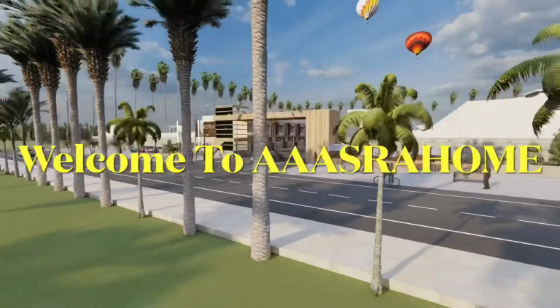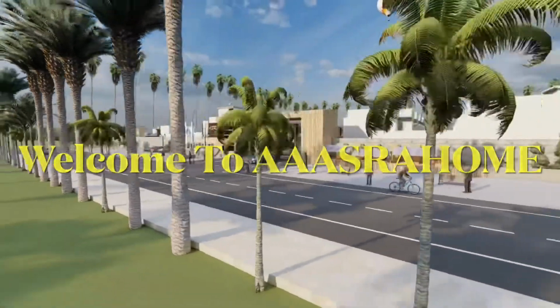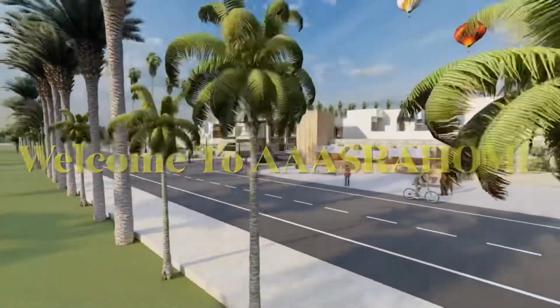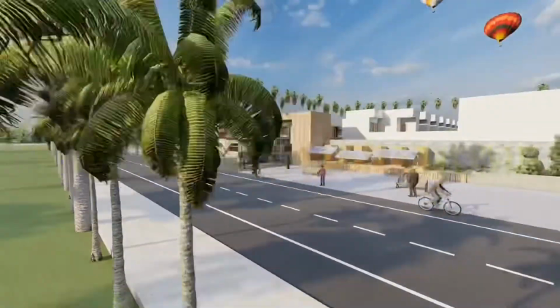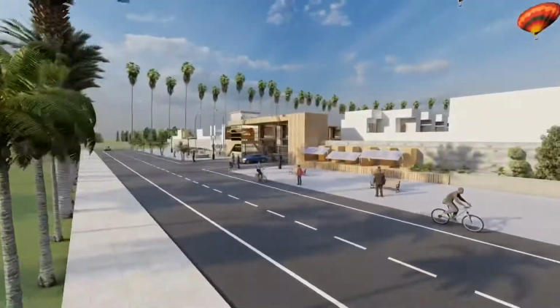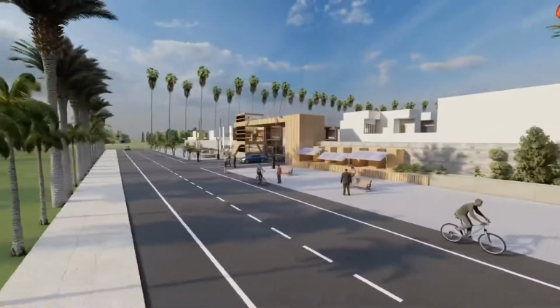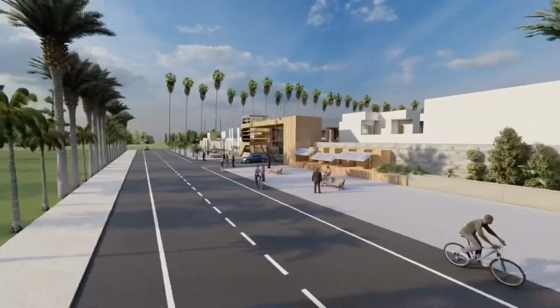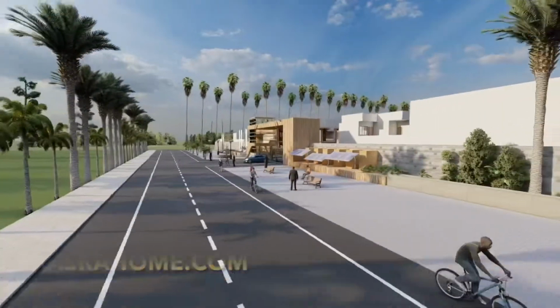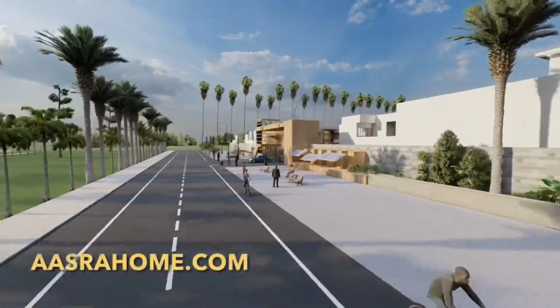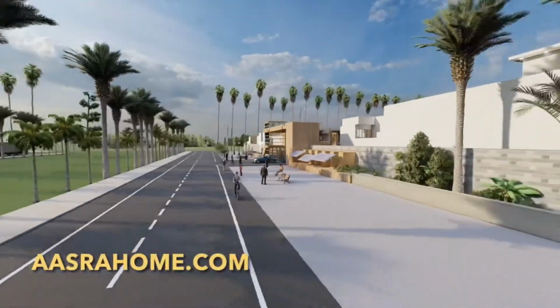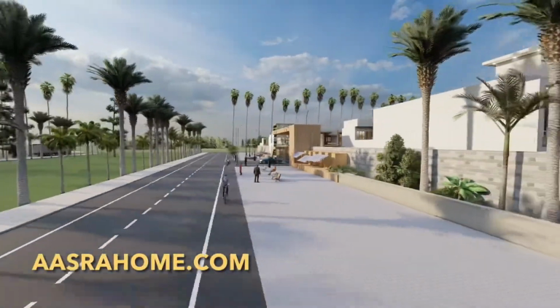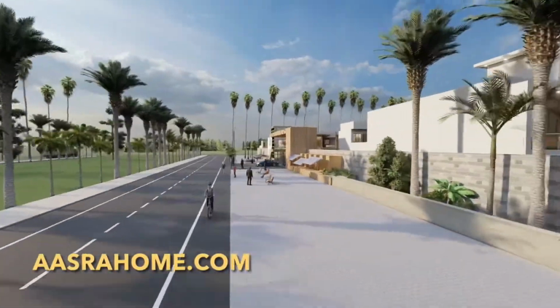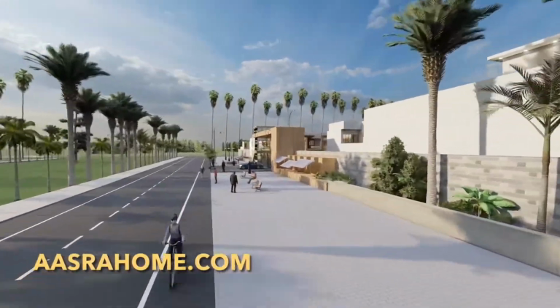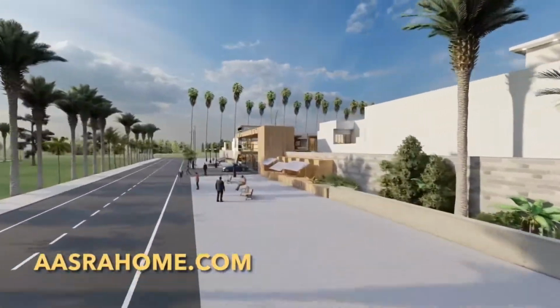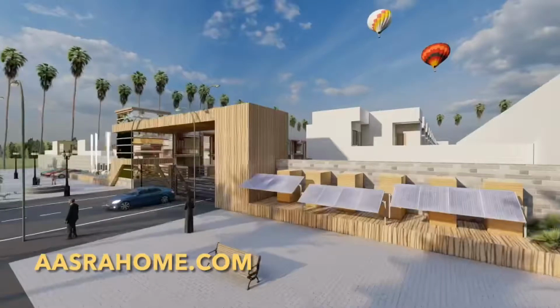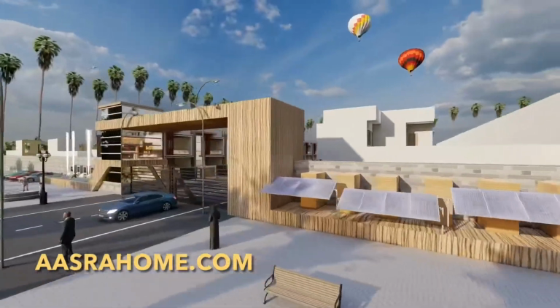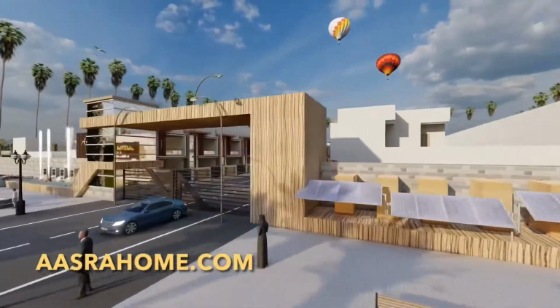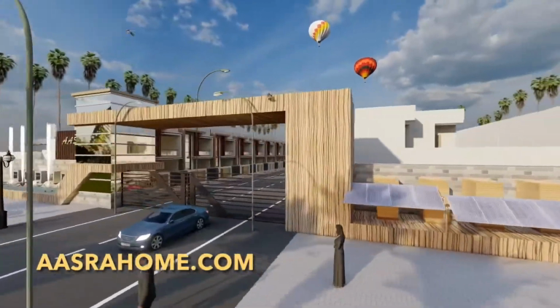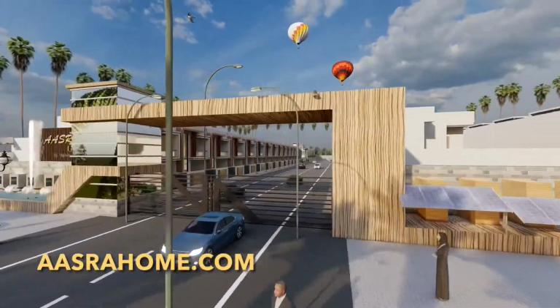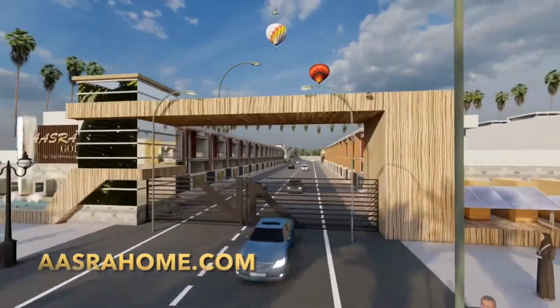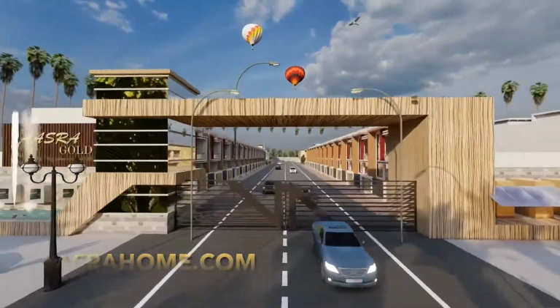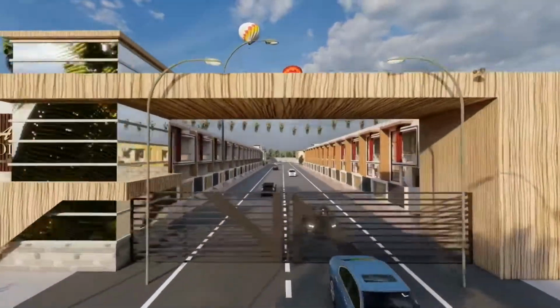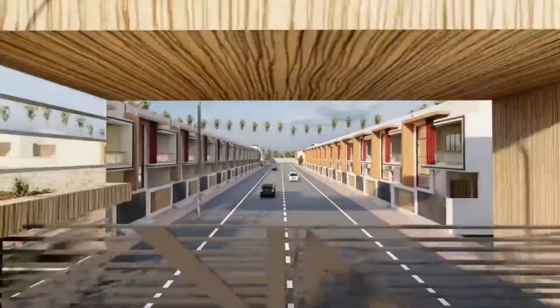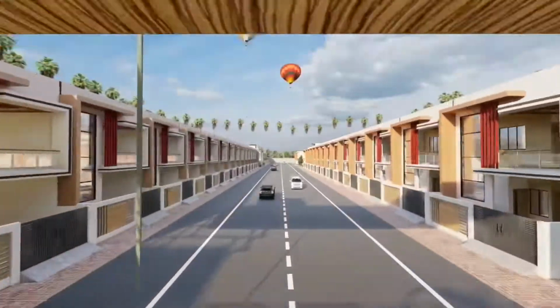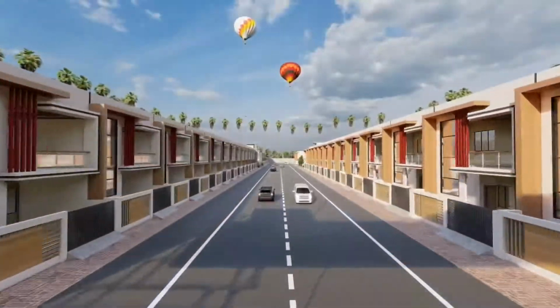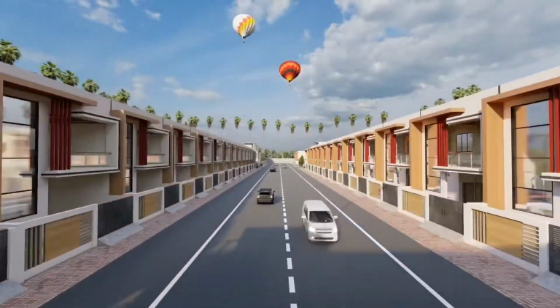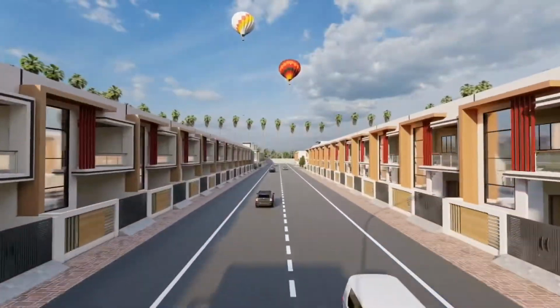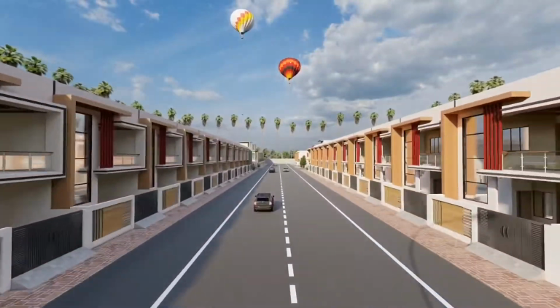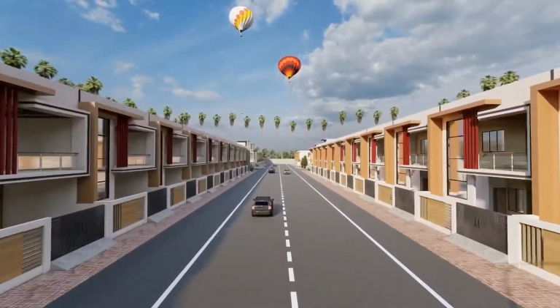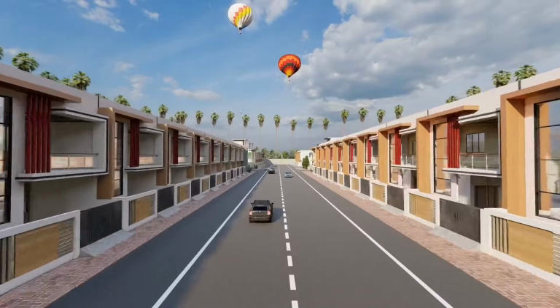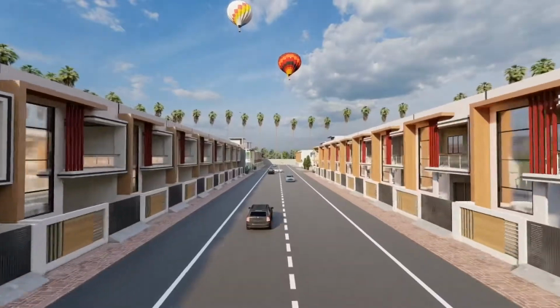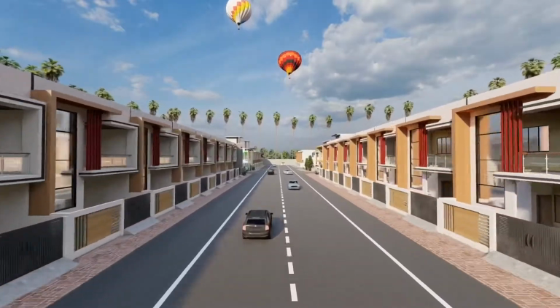Hello everyone, welcome to Asurahong. After the grand success of our project Asurahpuram, today we announce our new project Asurahwood on the Lucknow to Kanpur National Highway NH24.